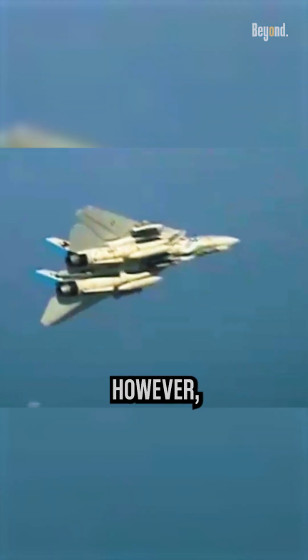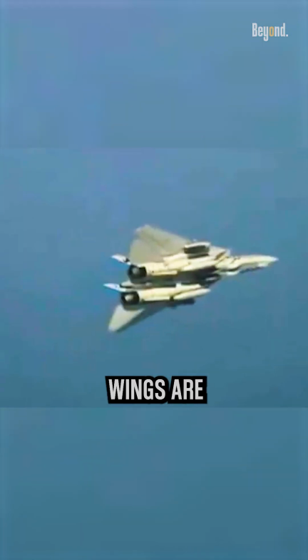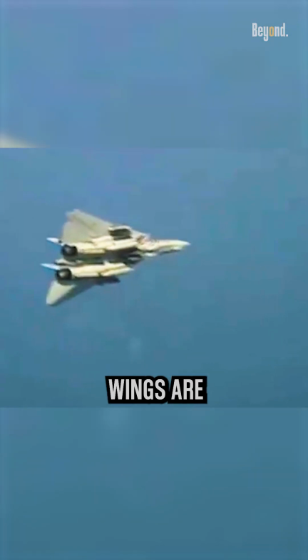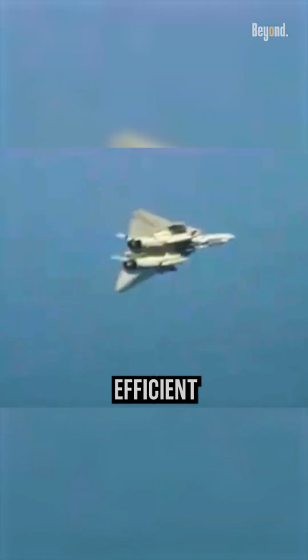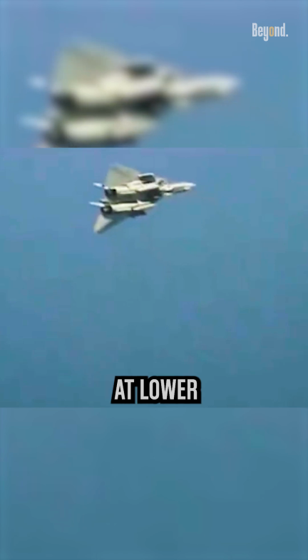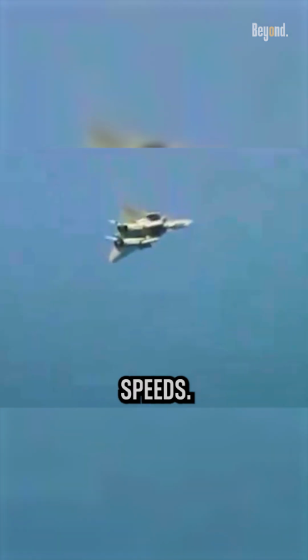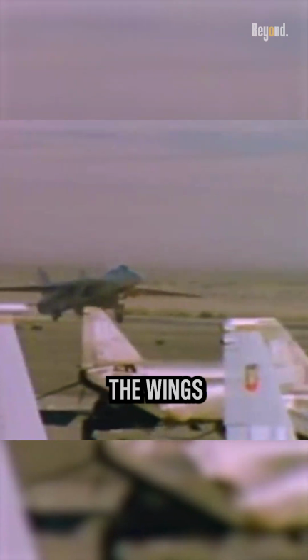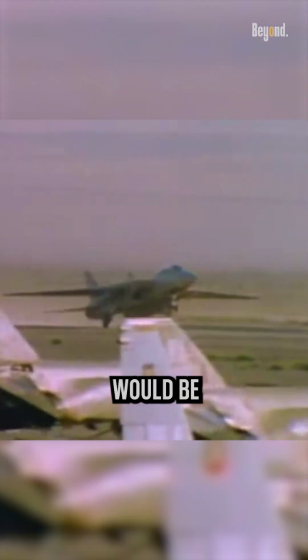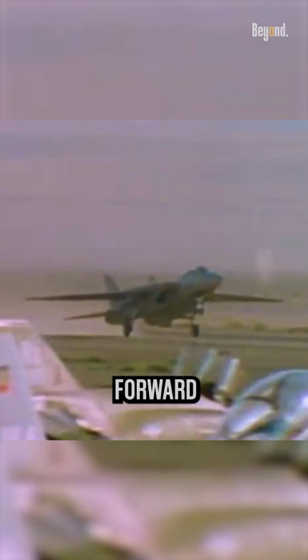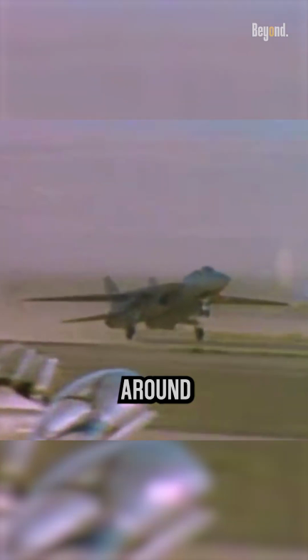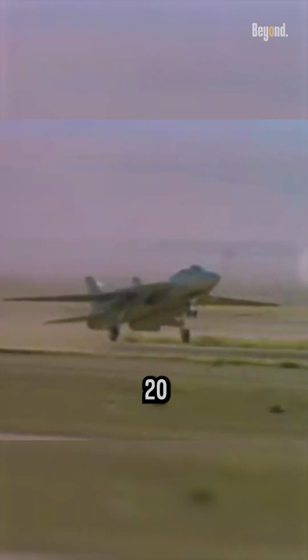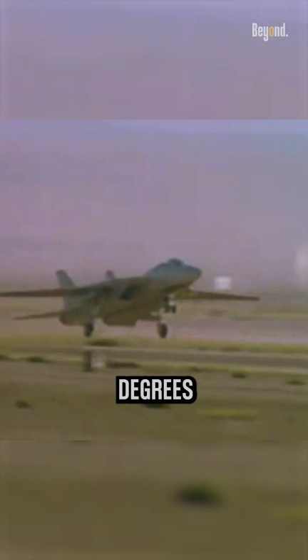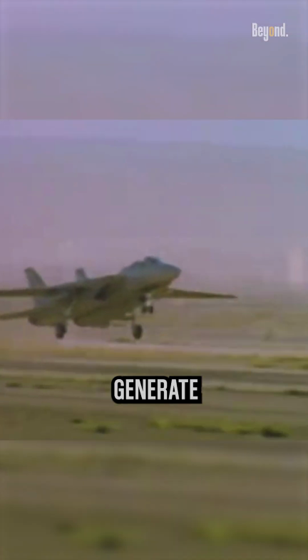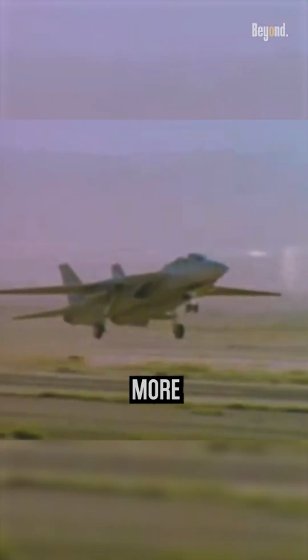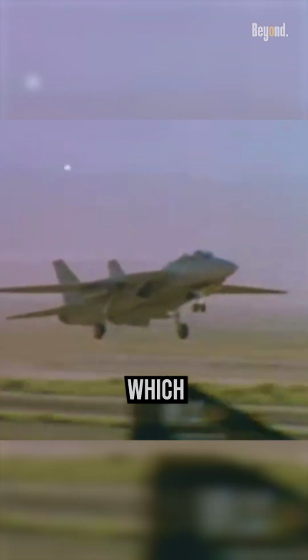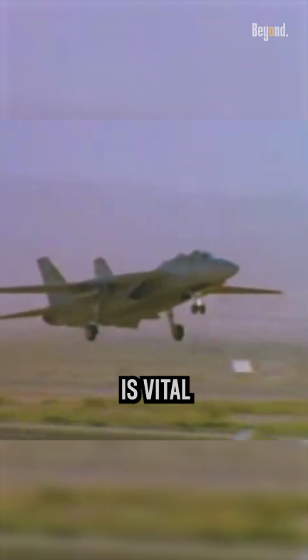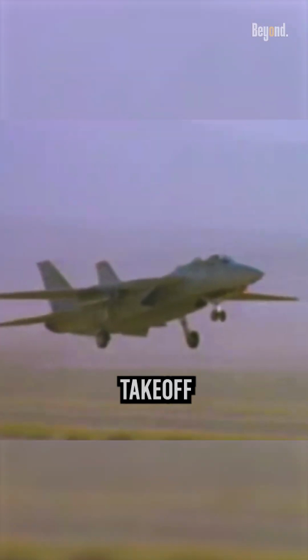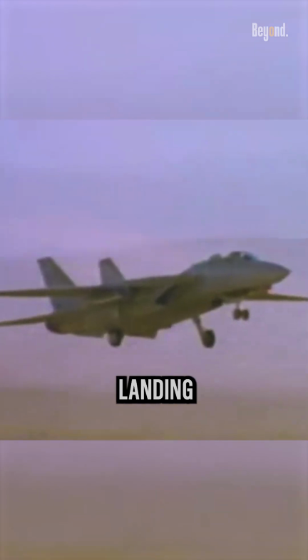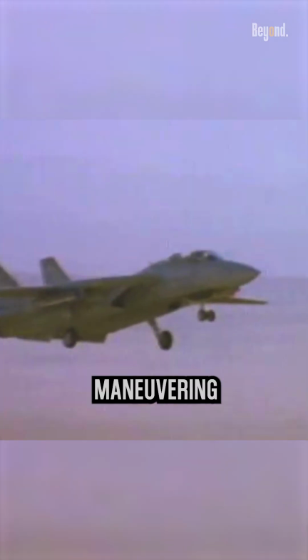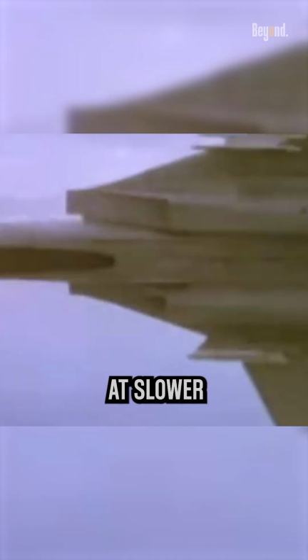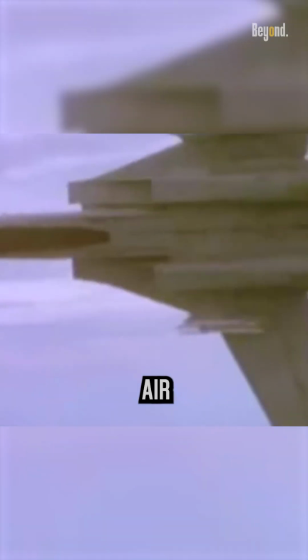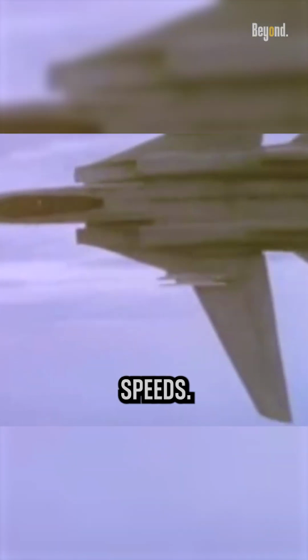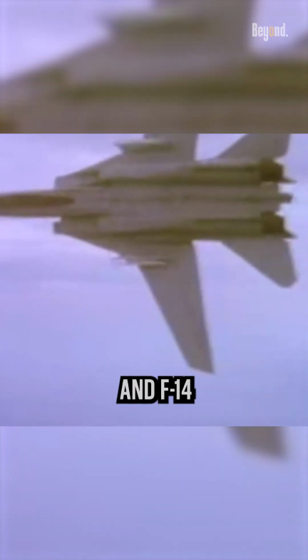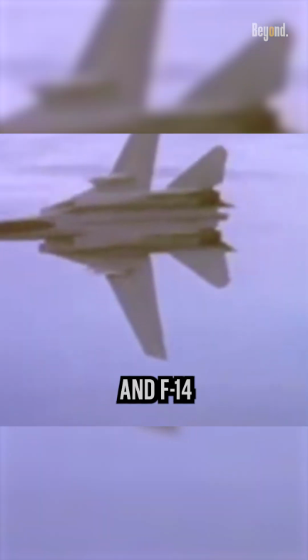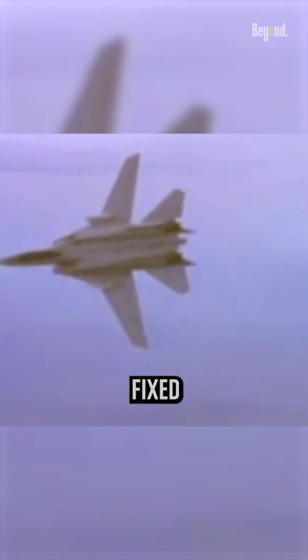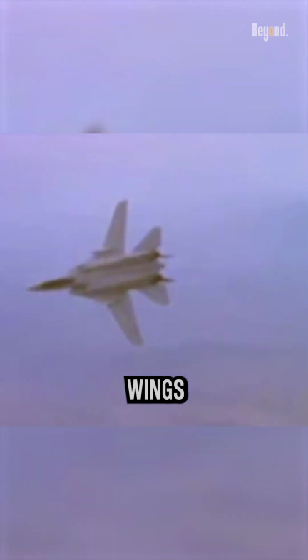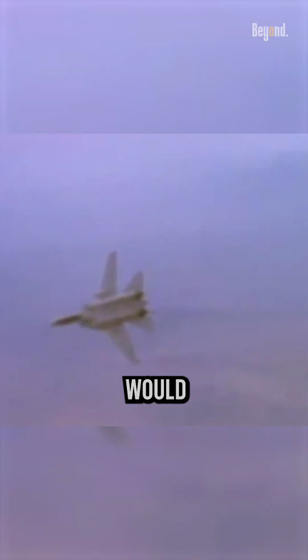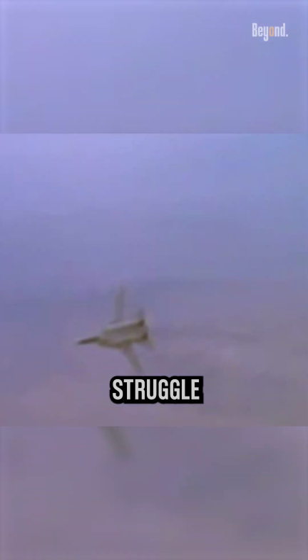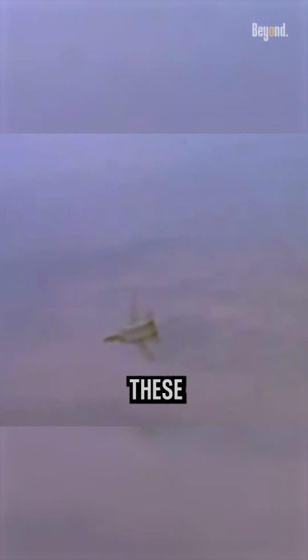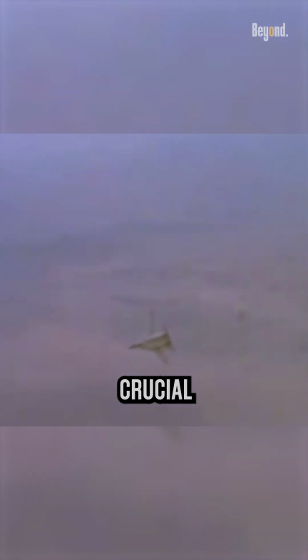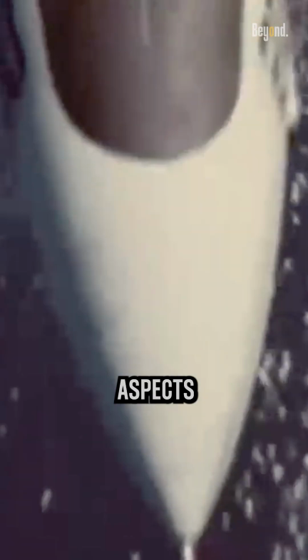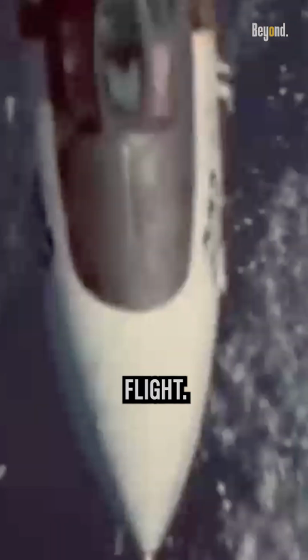However, straight wings are more efficient at lower speeds. The wings would be extended forward, around 20 degrees, to generate more lift, which is vital for takeoff, landing, and maneuvering at slower airspeeds. An F-14 with fixed wings would struggle with these crucial aspects of flight.